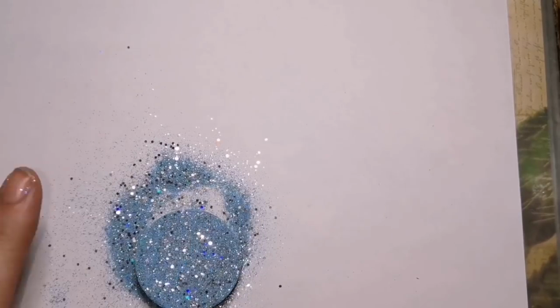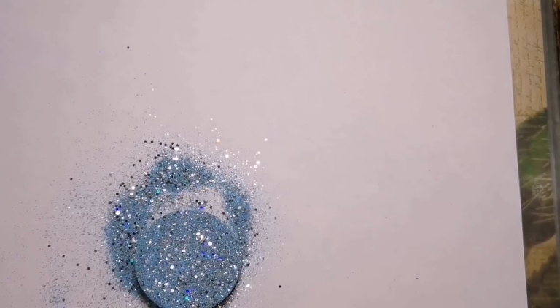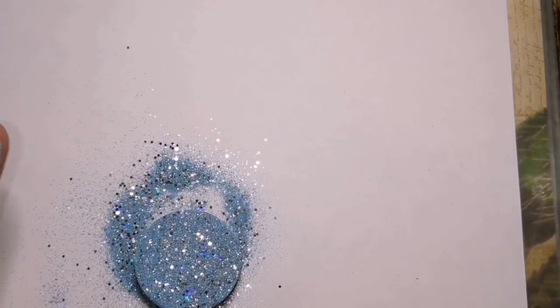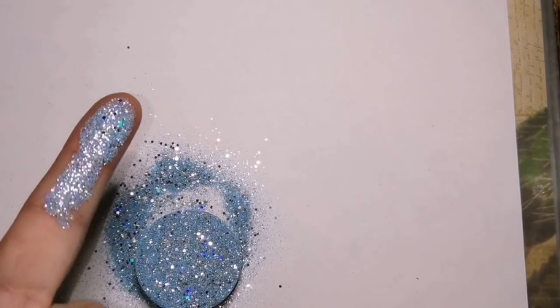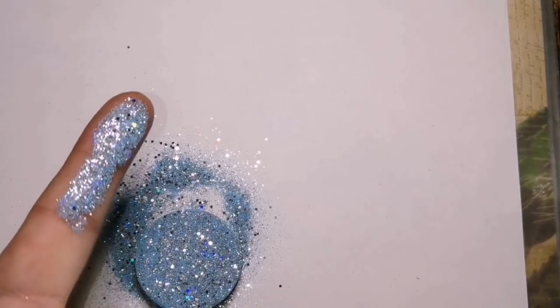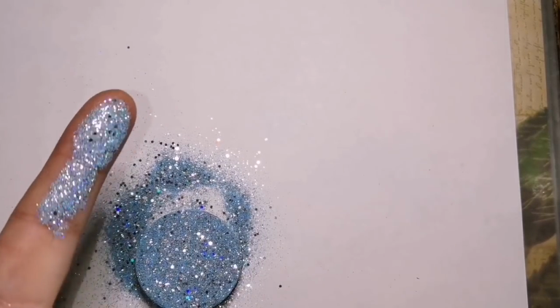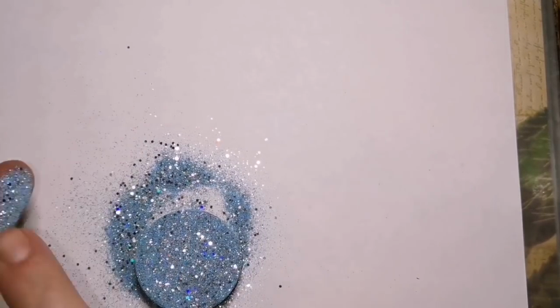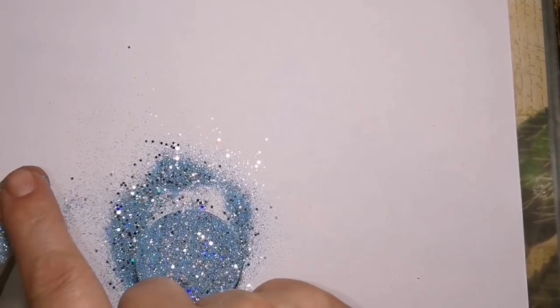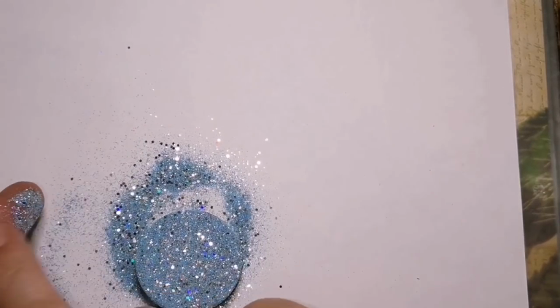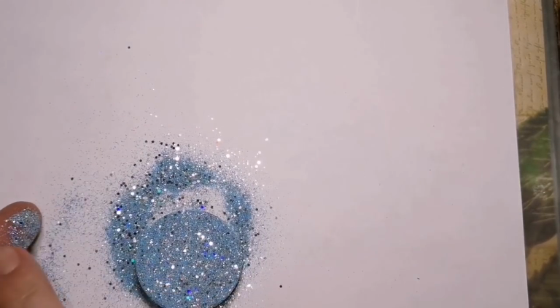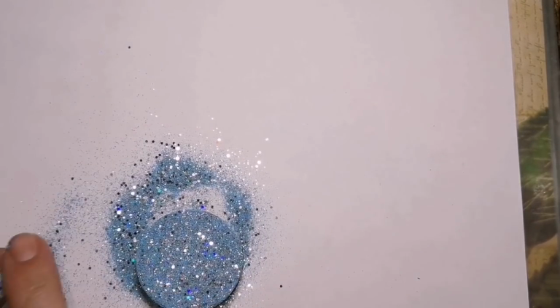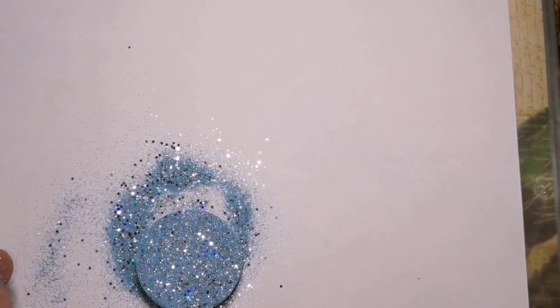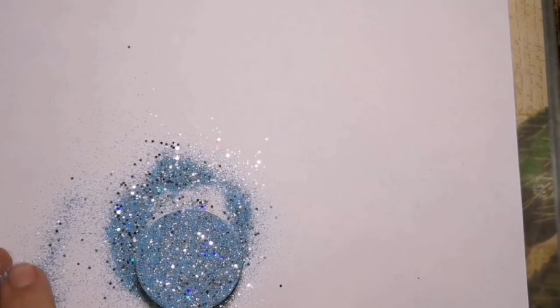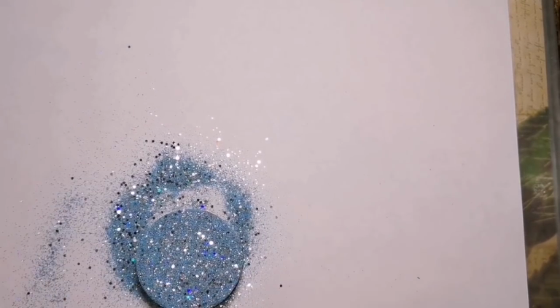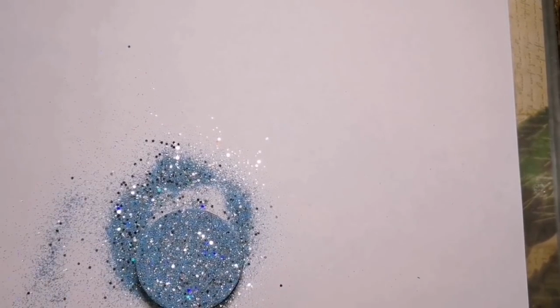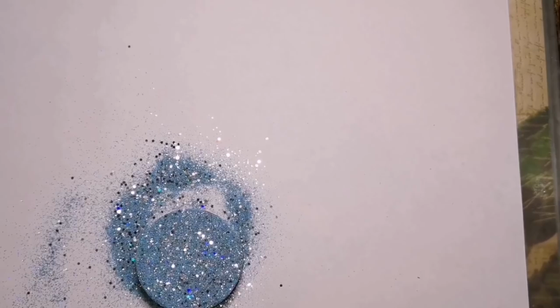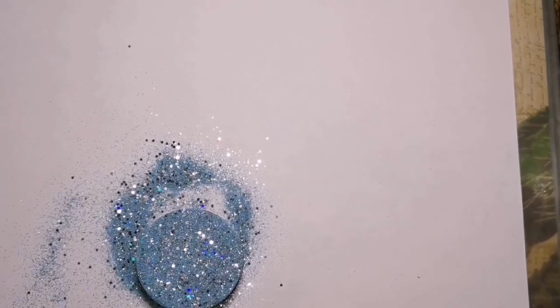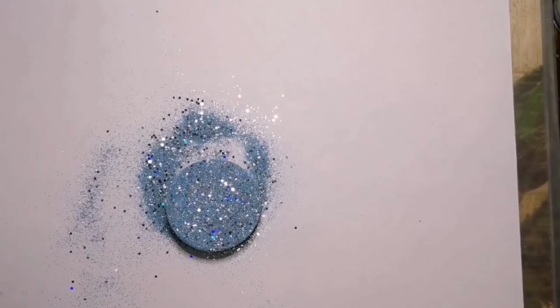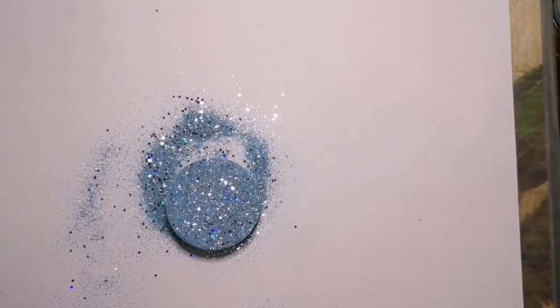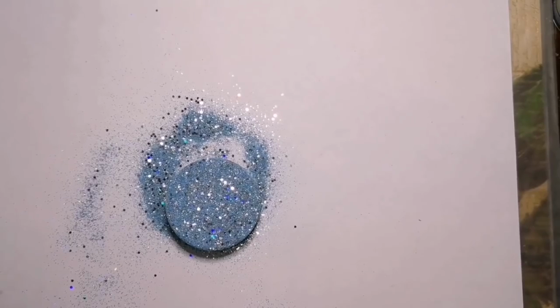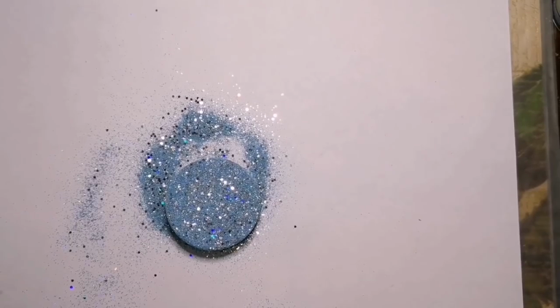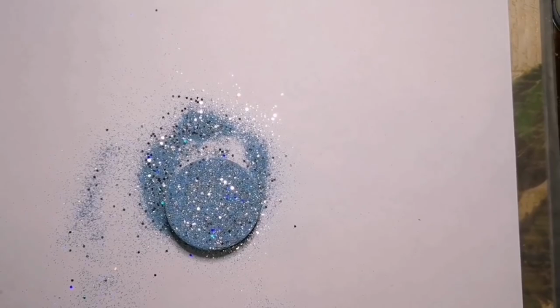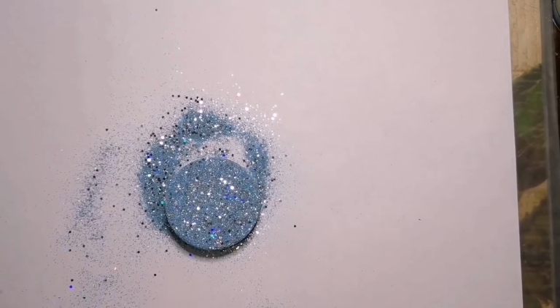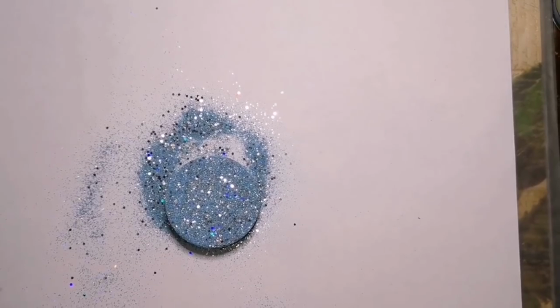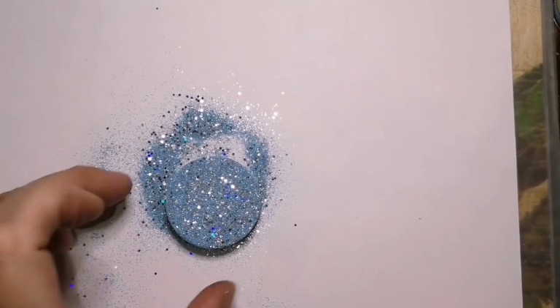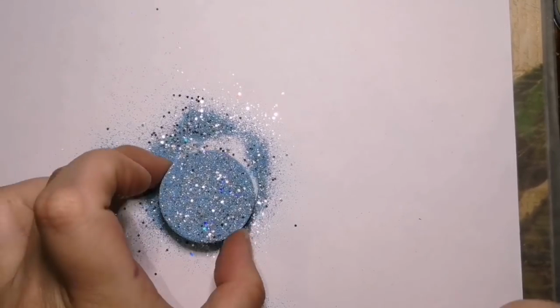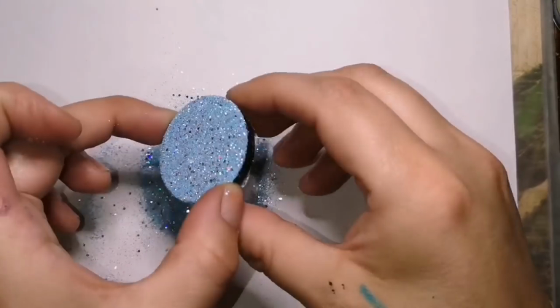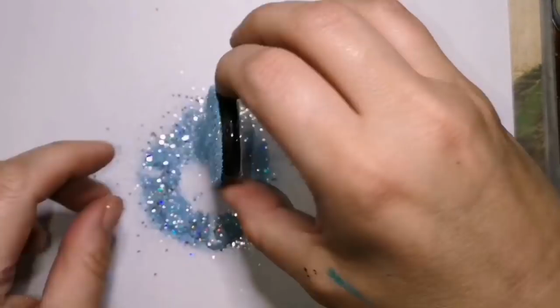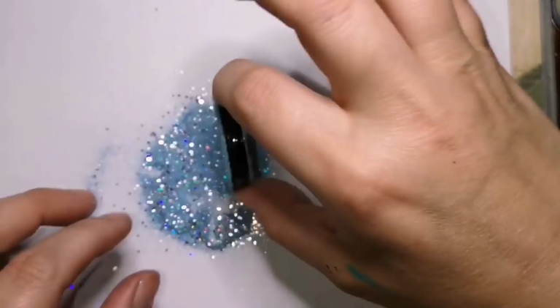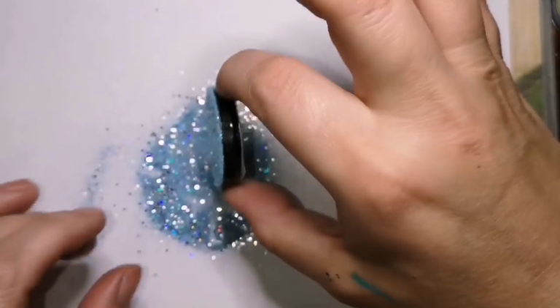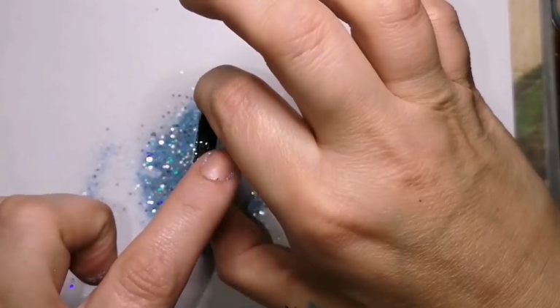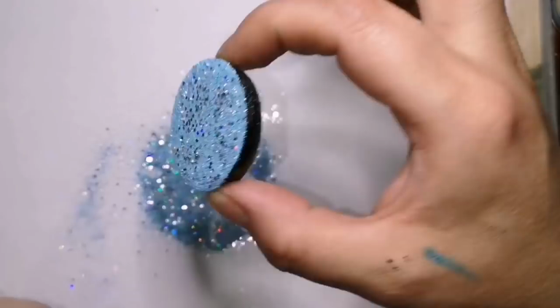Then I paint it once it's finished drying after I've resin'd it, and then I resin it again. So my glitter bomb ones are always double resin.